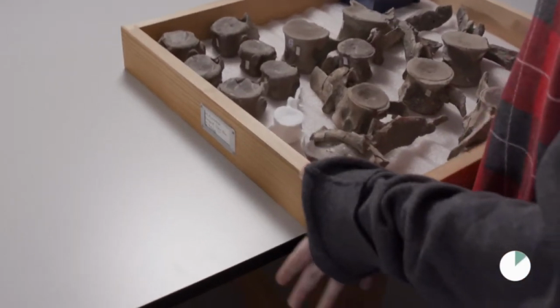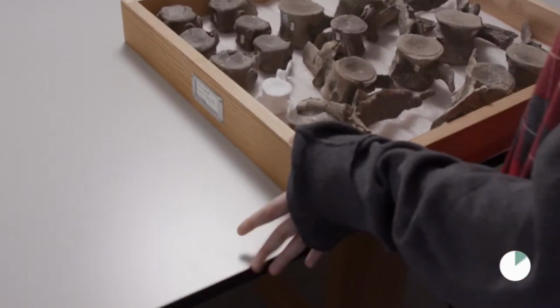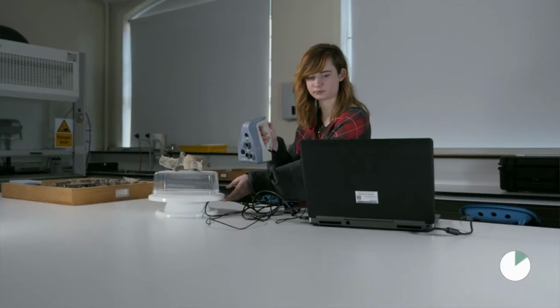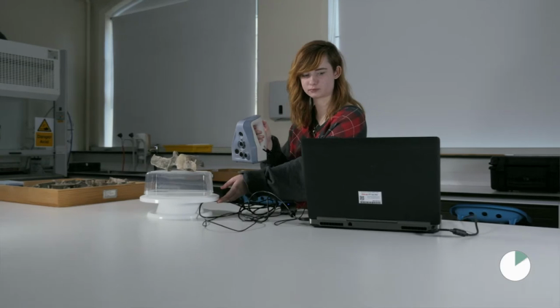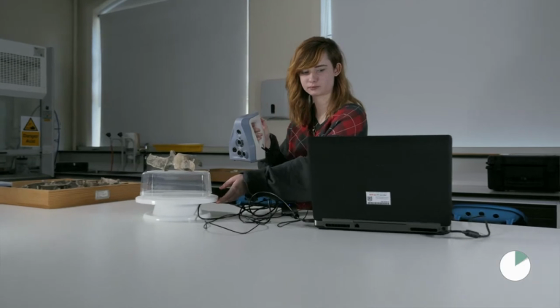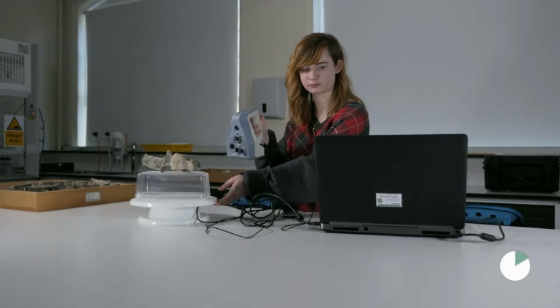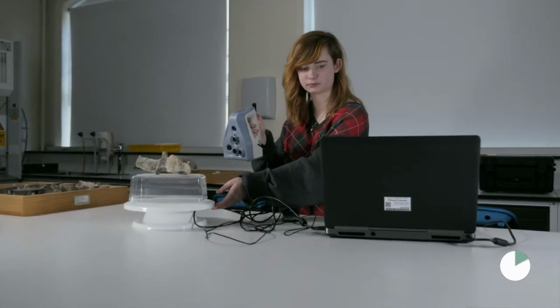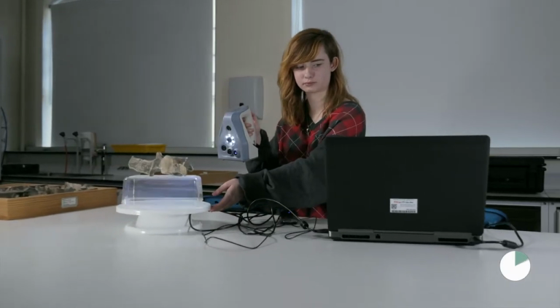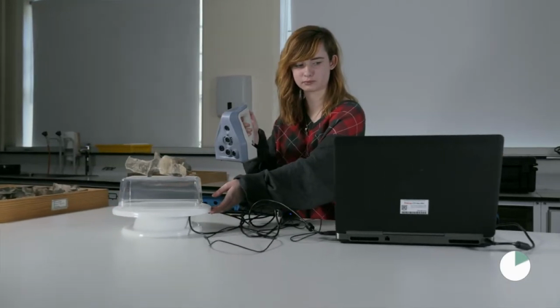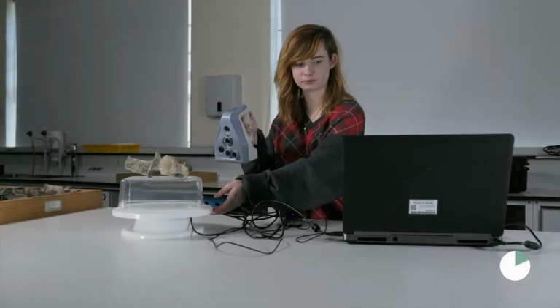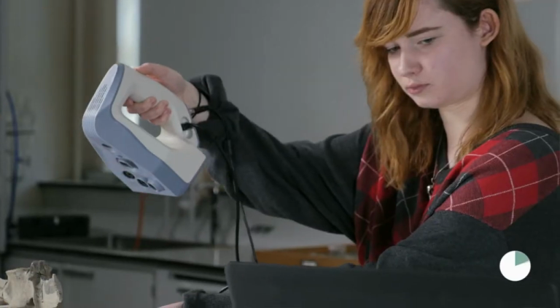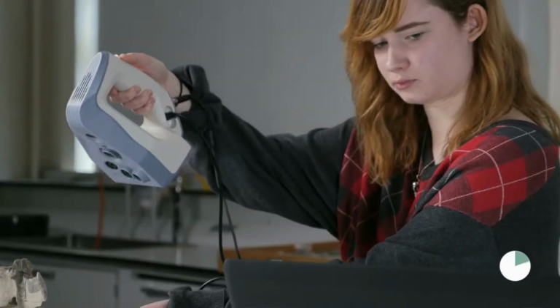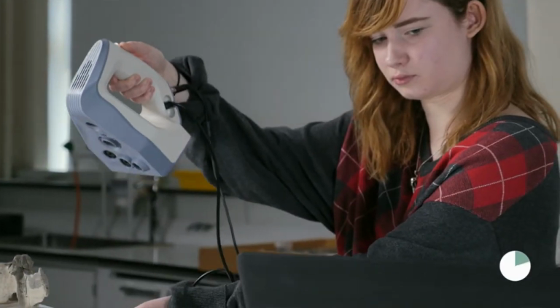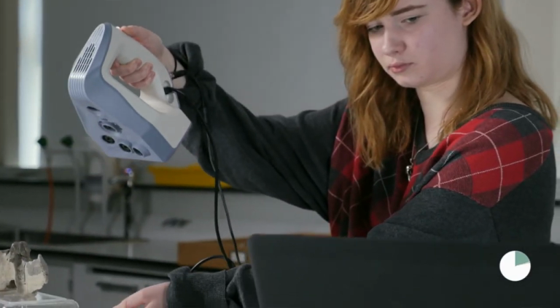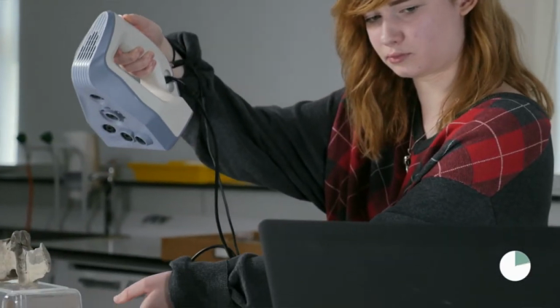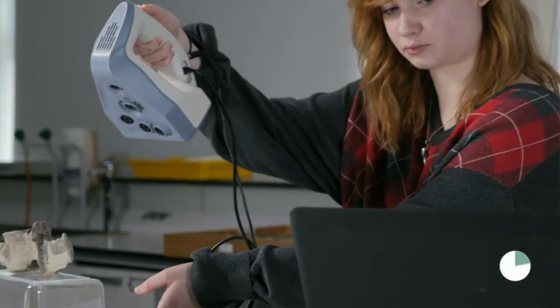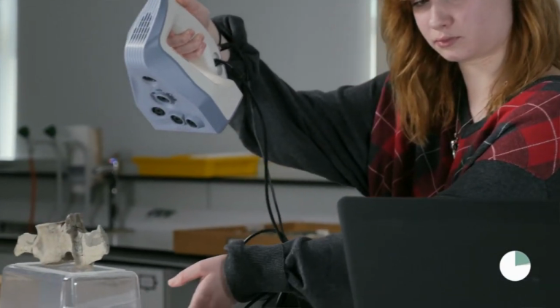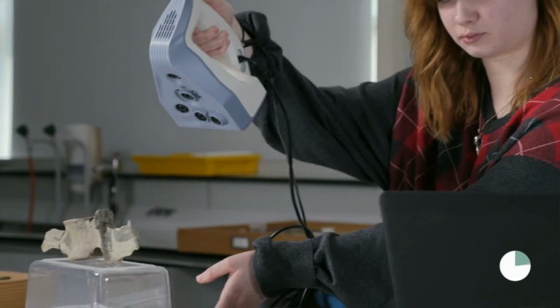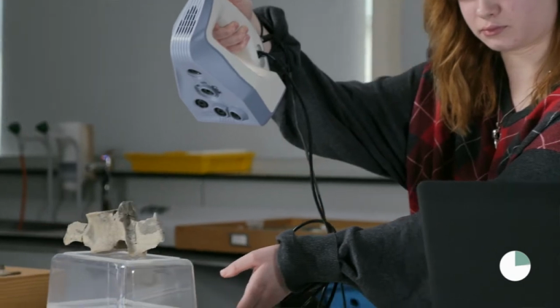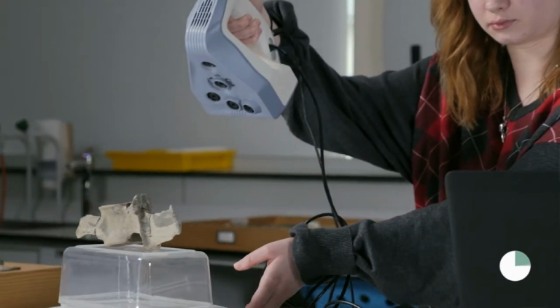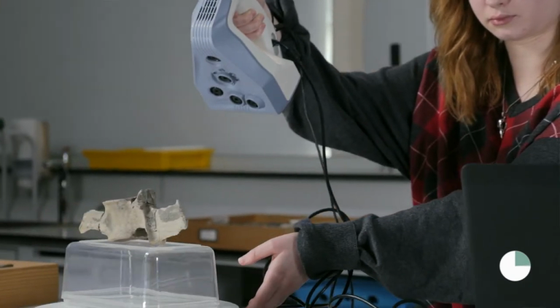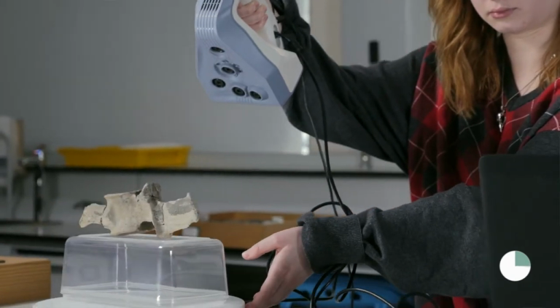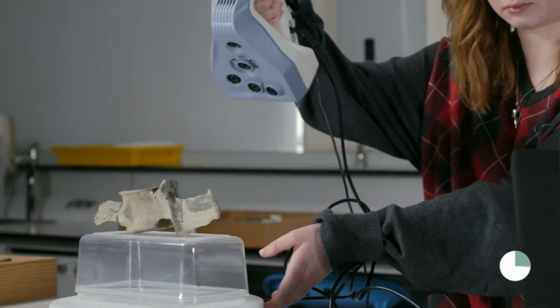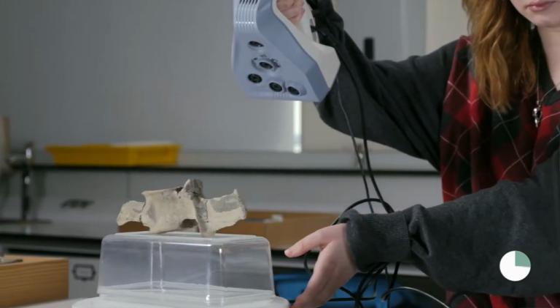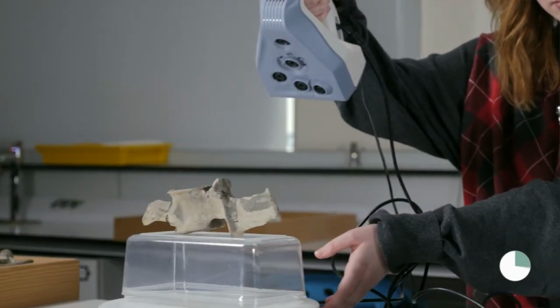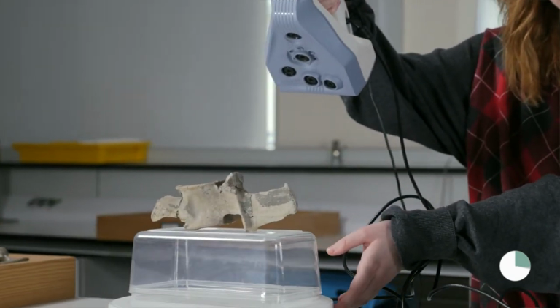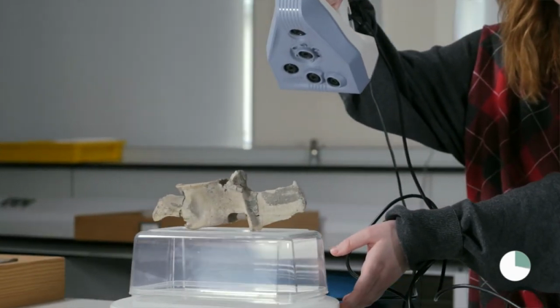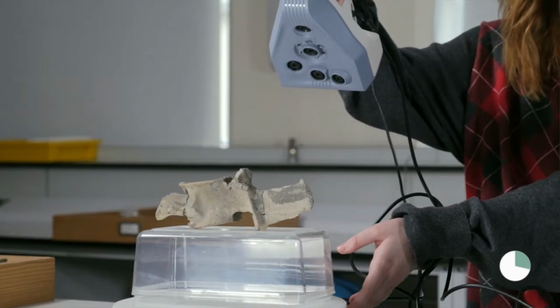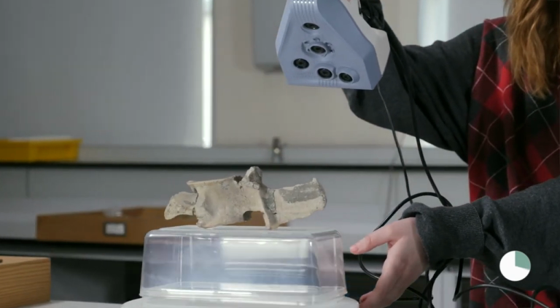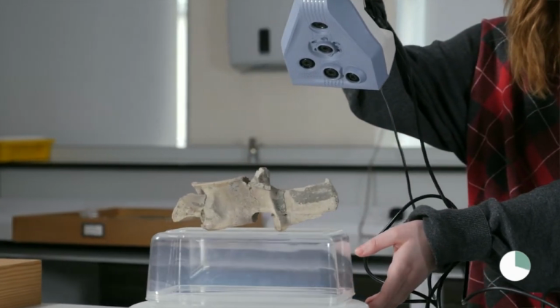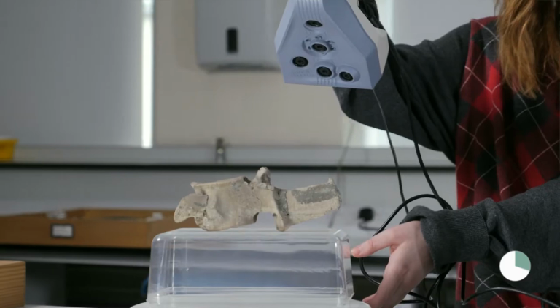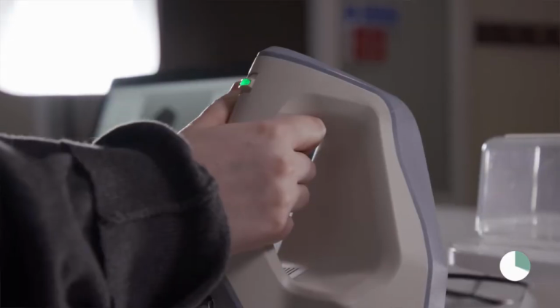I'm using a surface scanner. This is a white light surface scanner, moving it around the fossil. It takes lots of photos and stitches them together in real time. So I'm using this to make 3D virtual models of the fossil material.